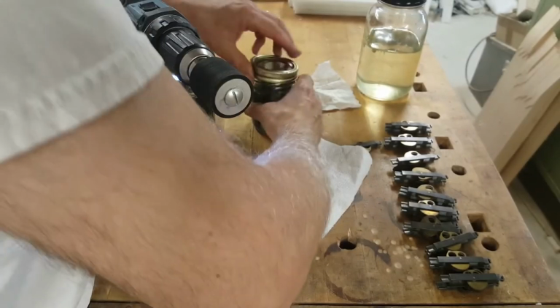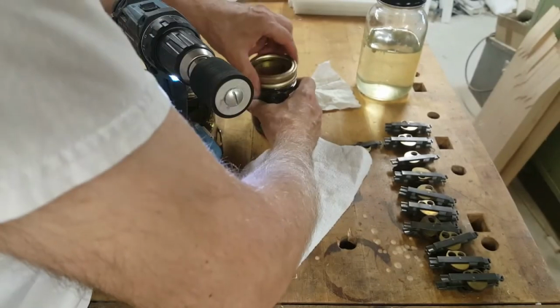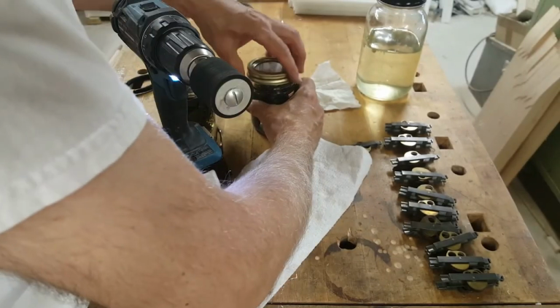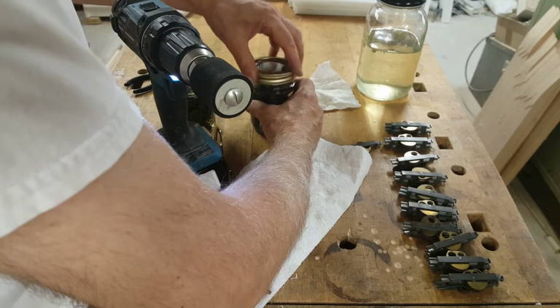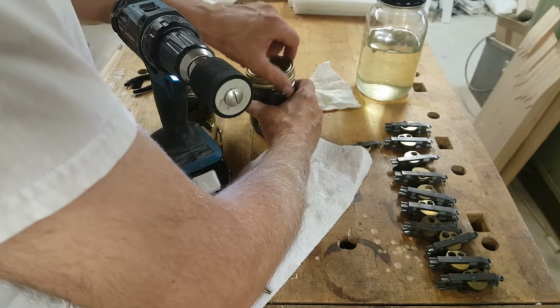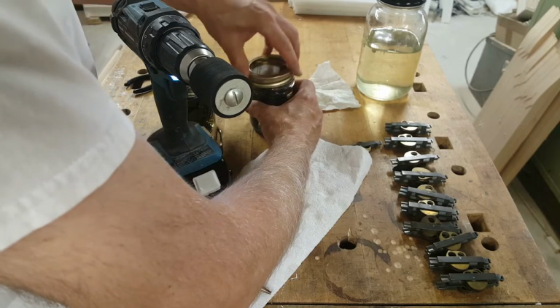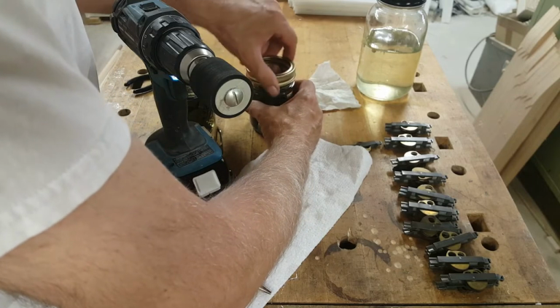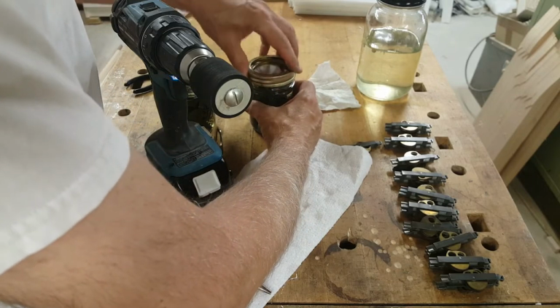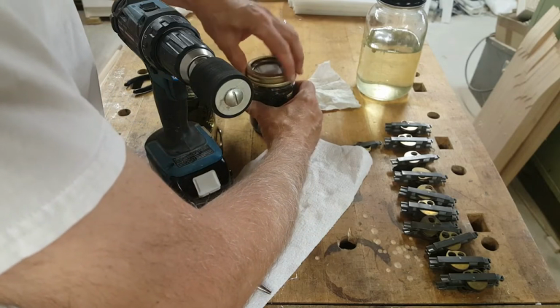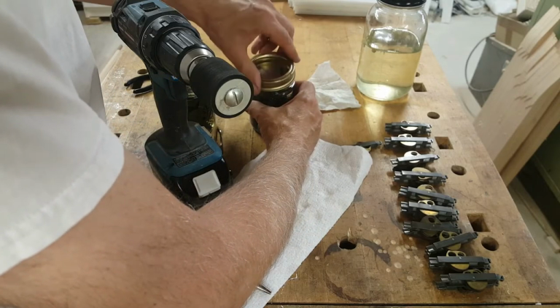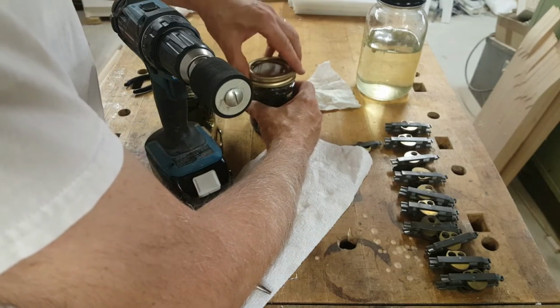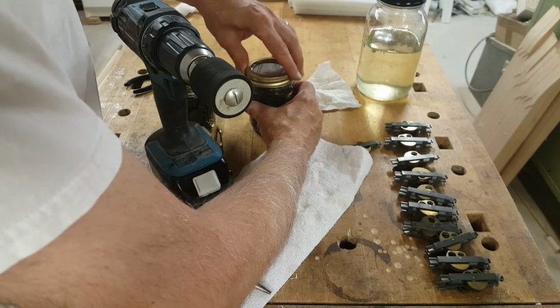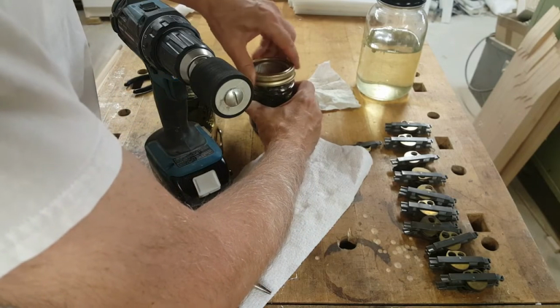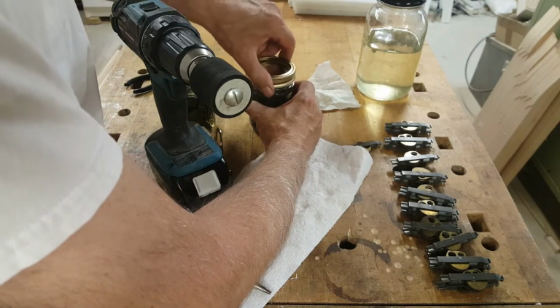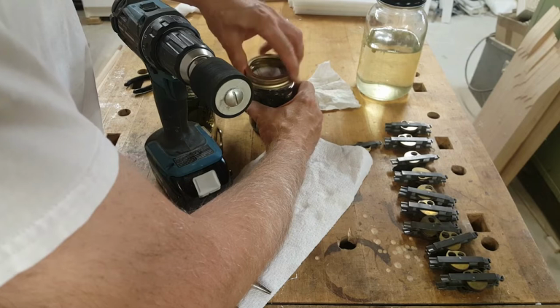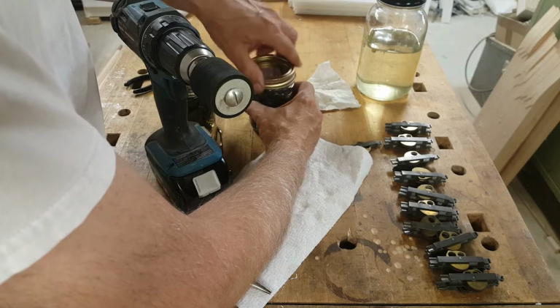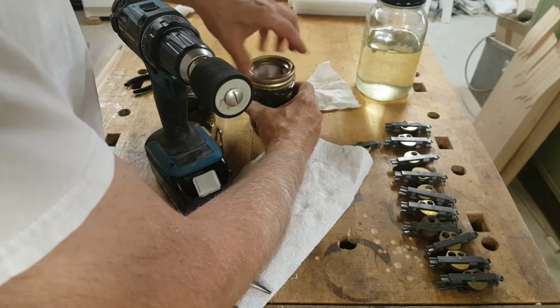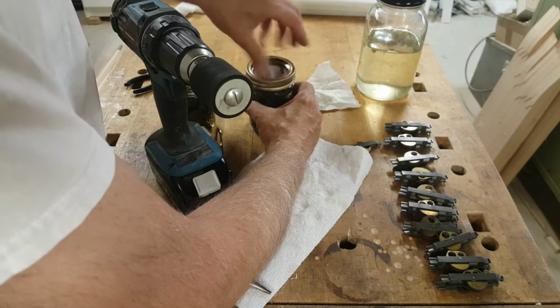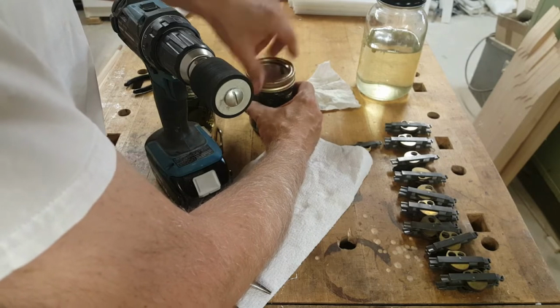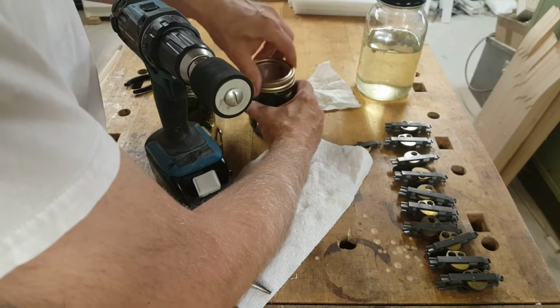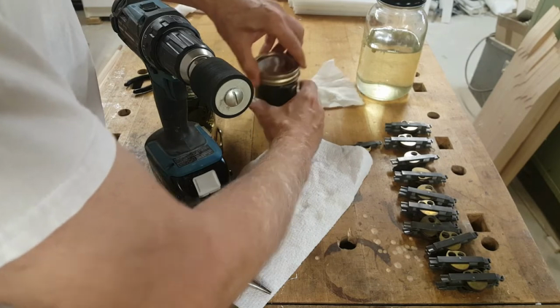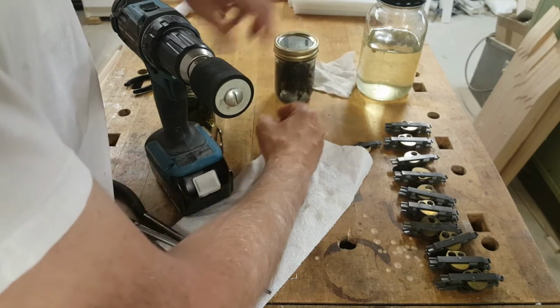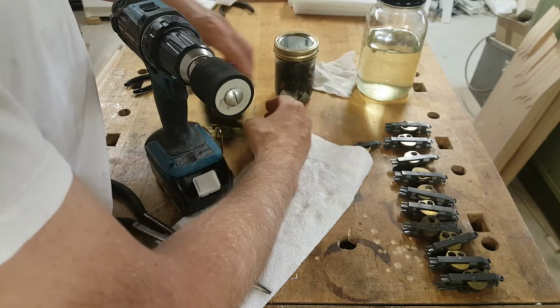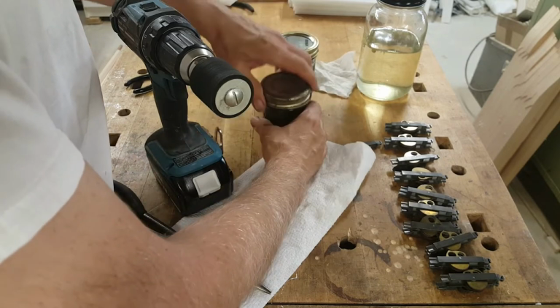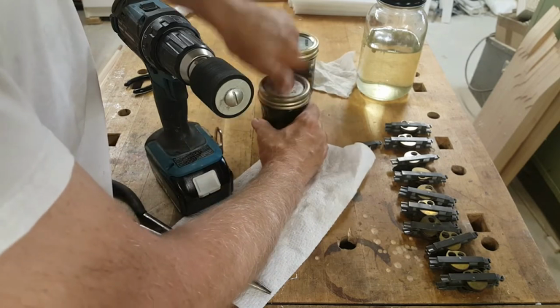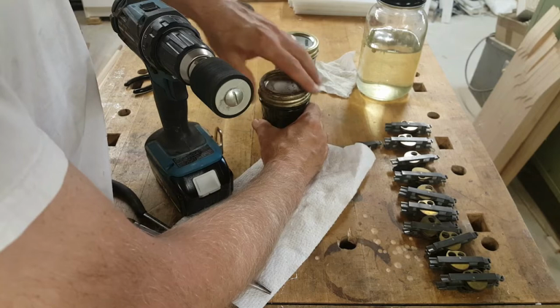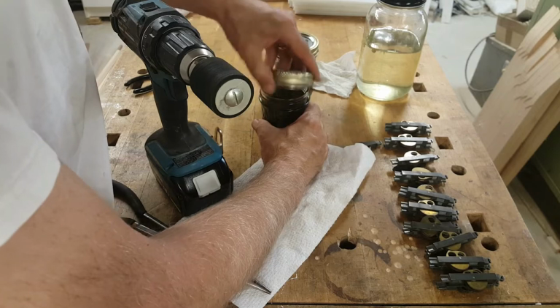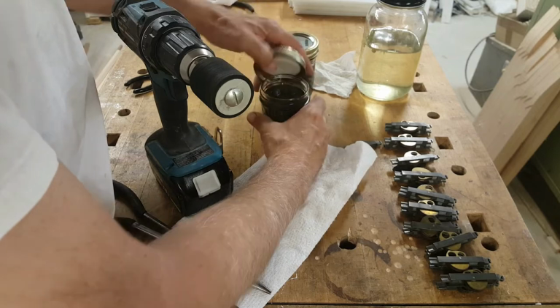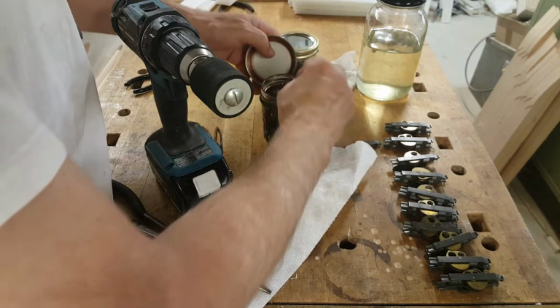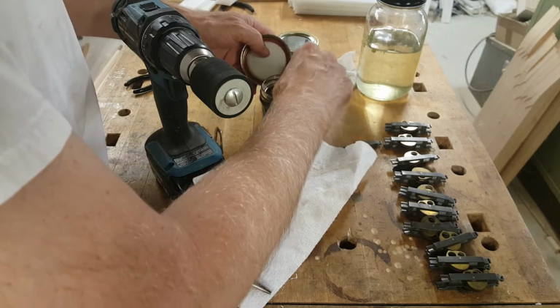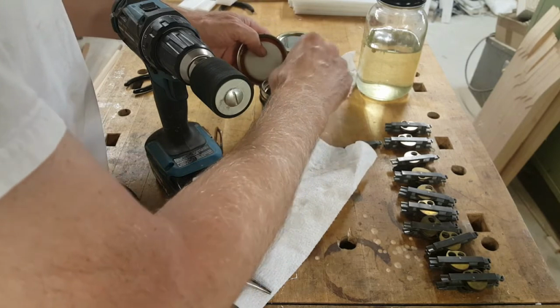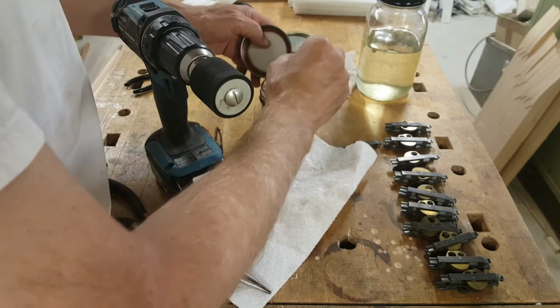The other solvent I was using is lacquer thinner. The lacquer thinner is much more effective, but it also evaporates a lot more quickly.